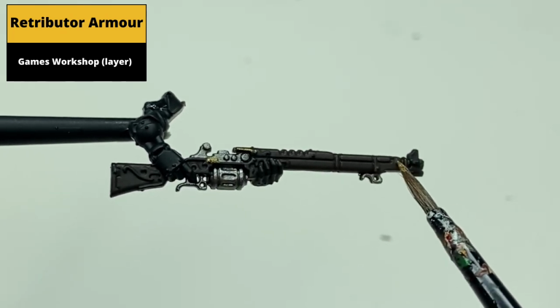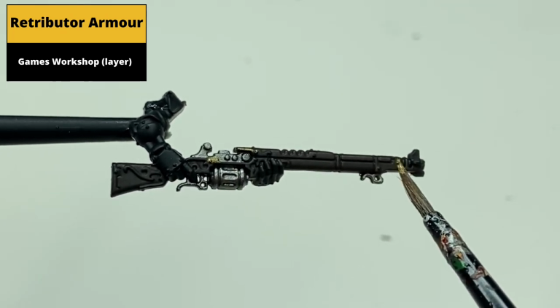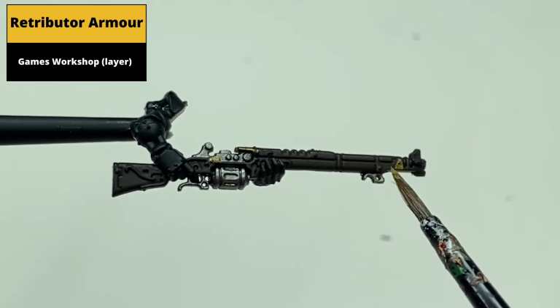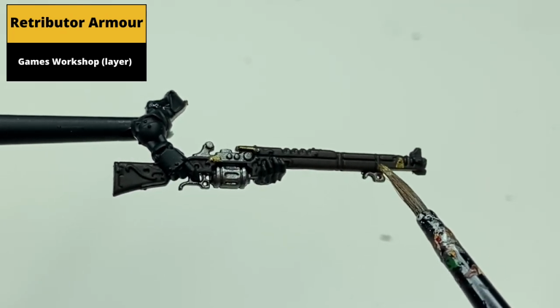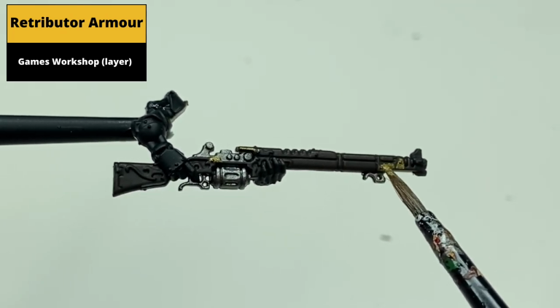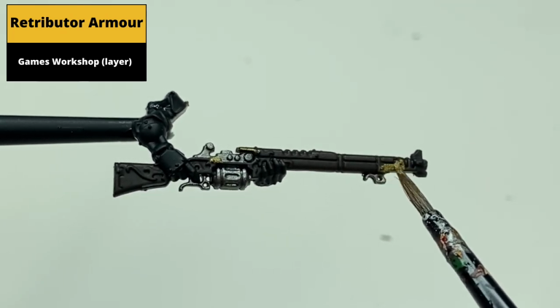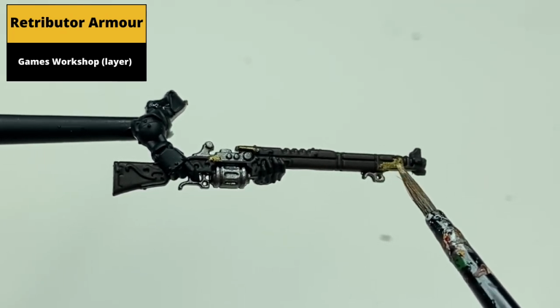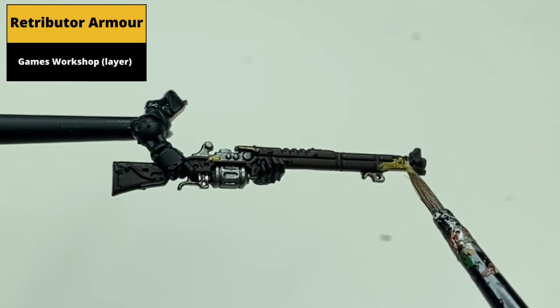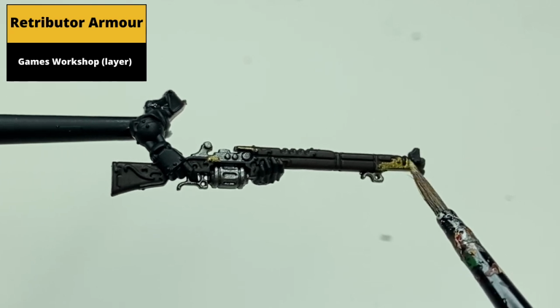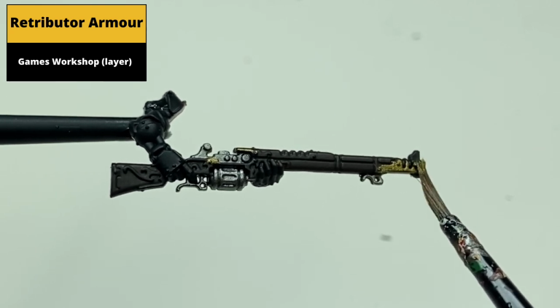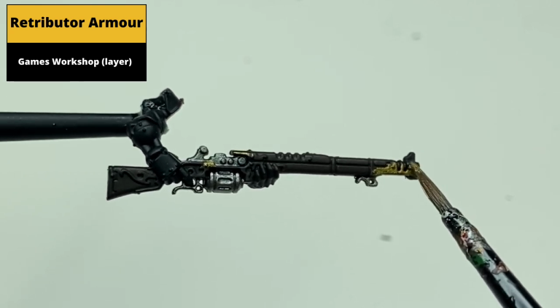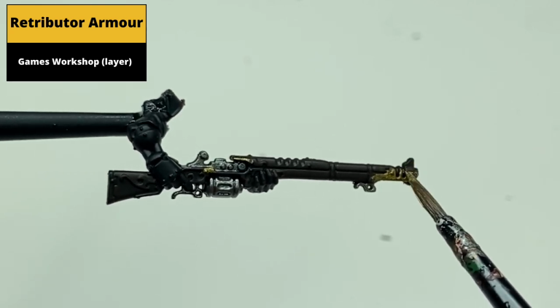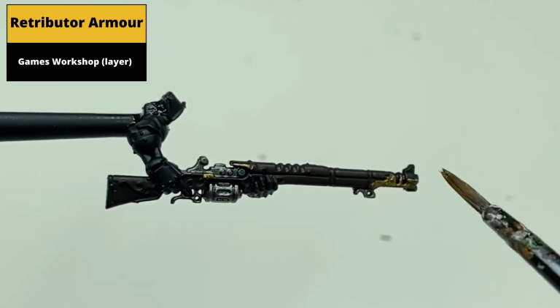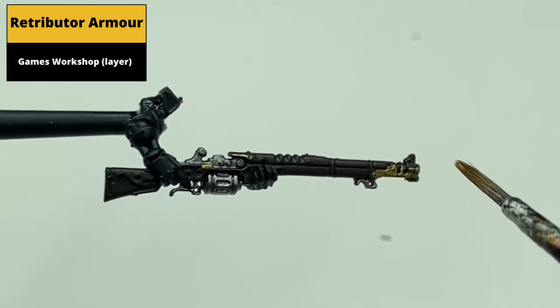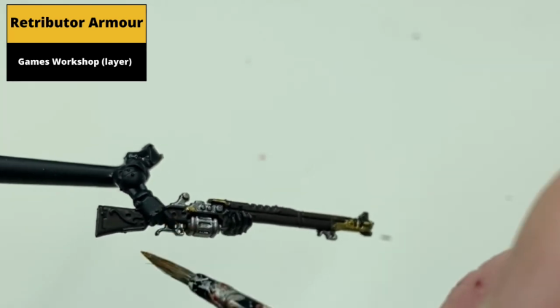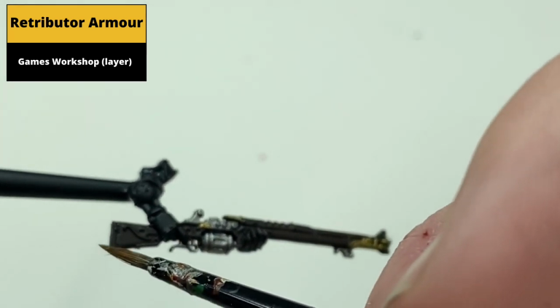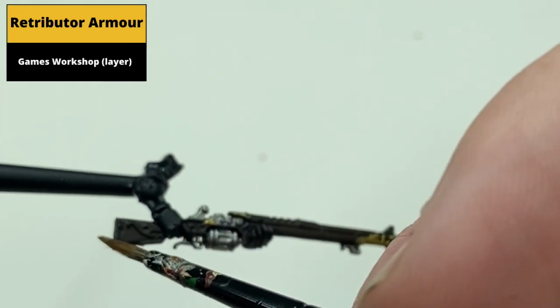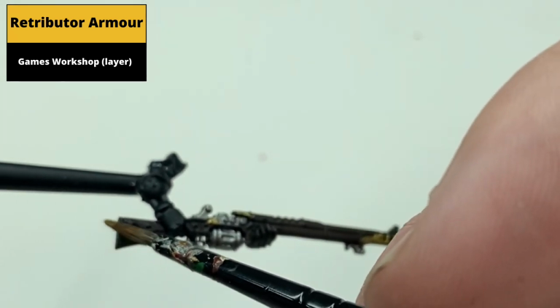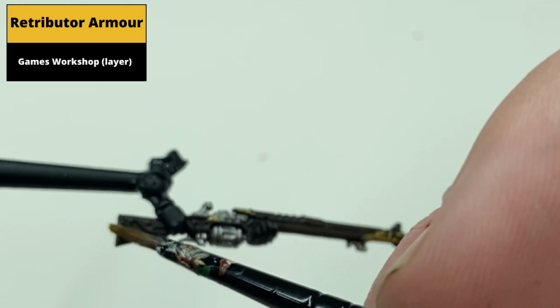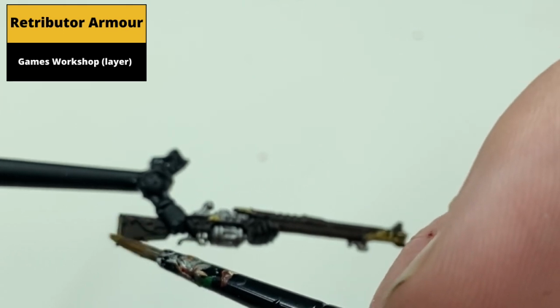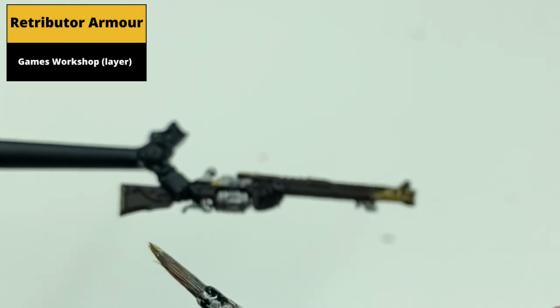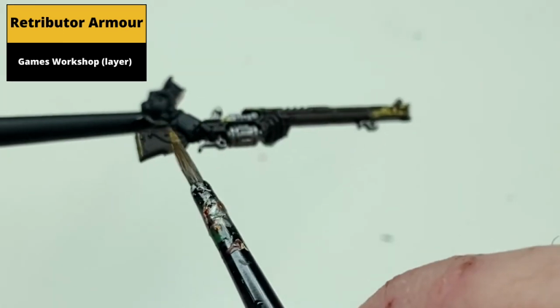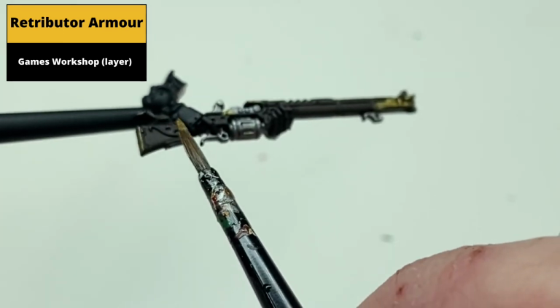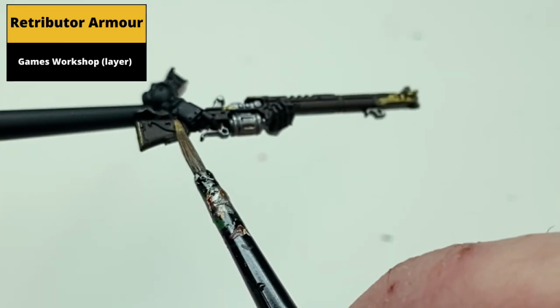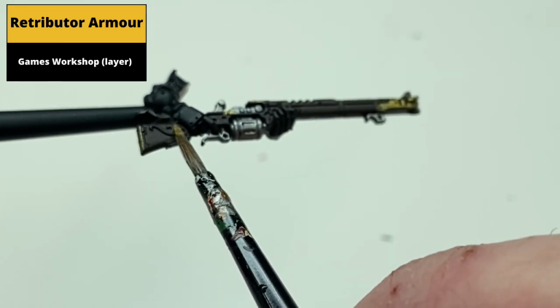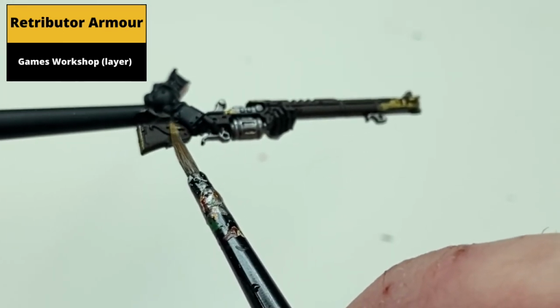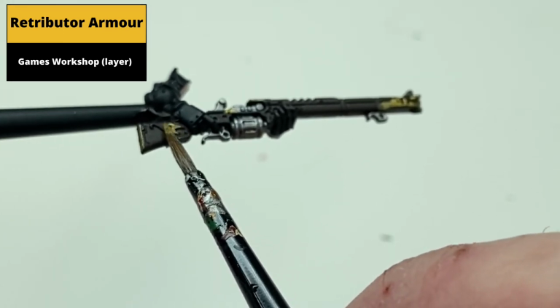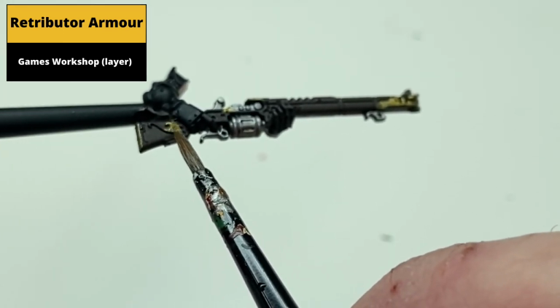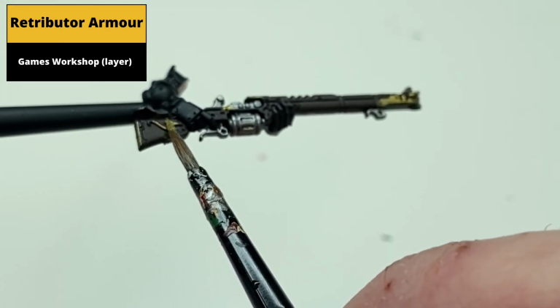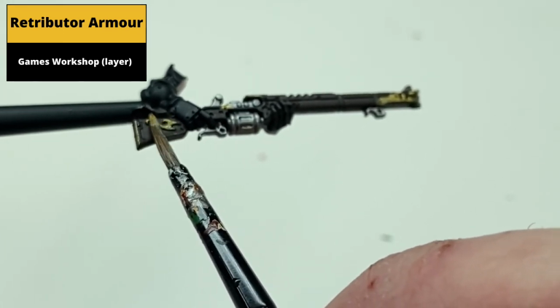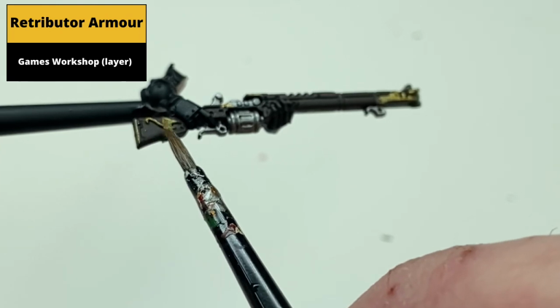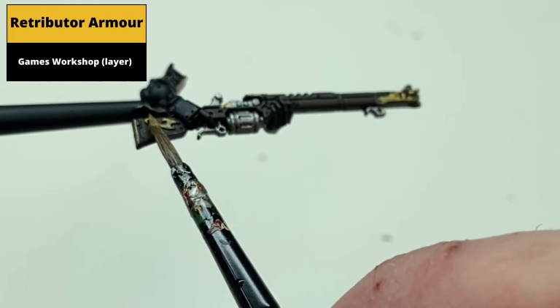A lot of the fine detail is very close to the wooden areas, particularly the raised designs. So small amounts of paint and using the edge of the brush is probably the best way of doing it. And of course if there is any overspill you can just correct that with Rhinox Hide before continuing.